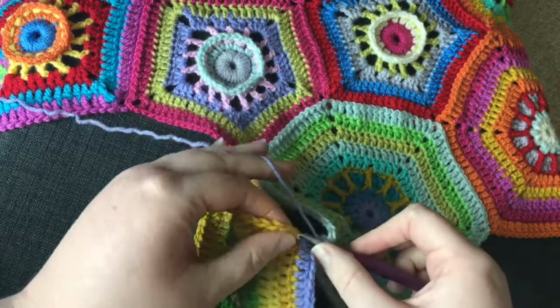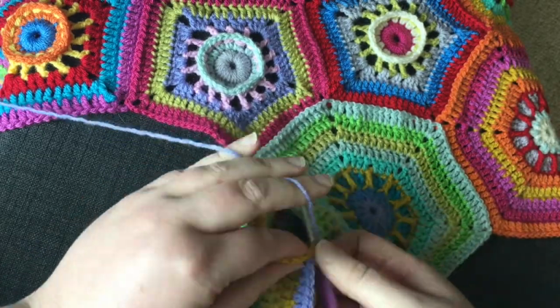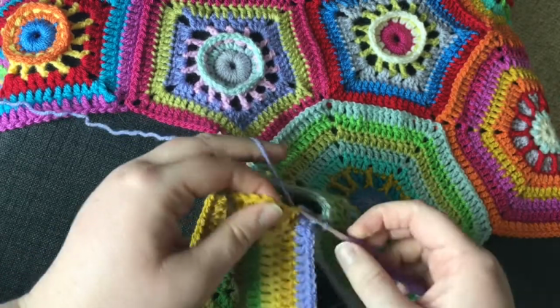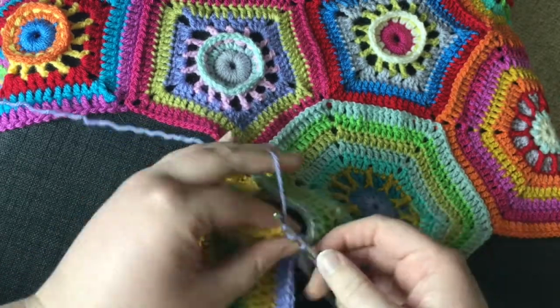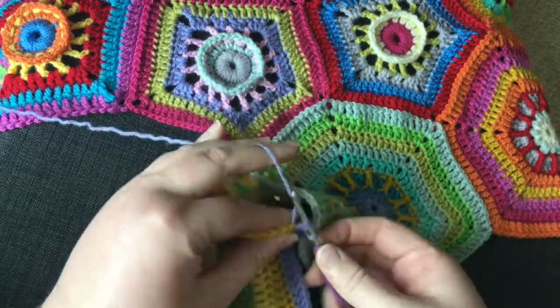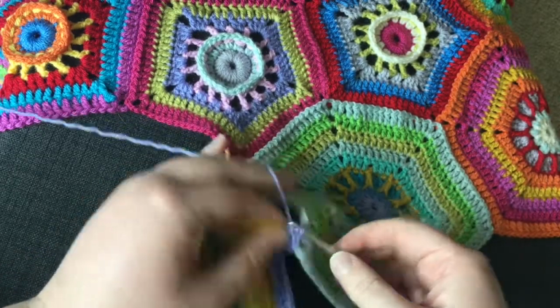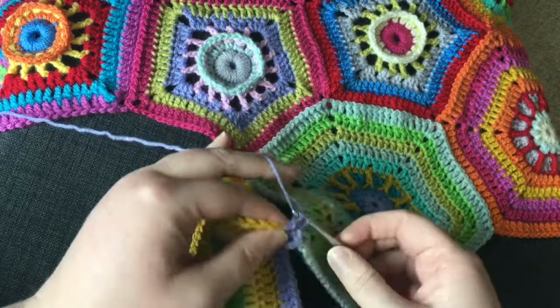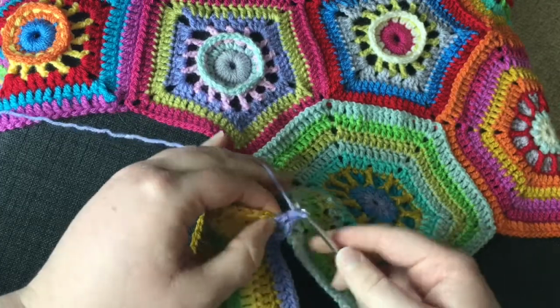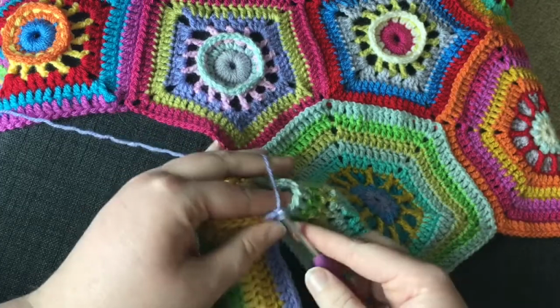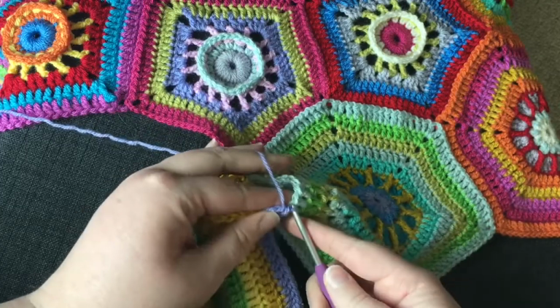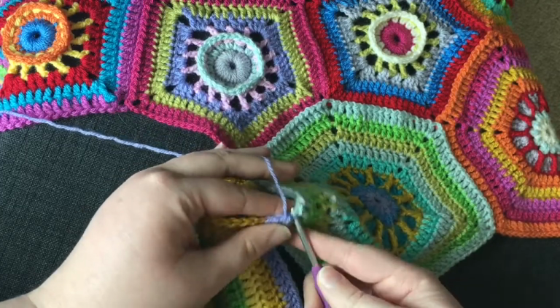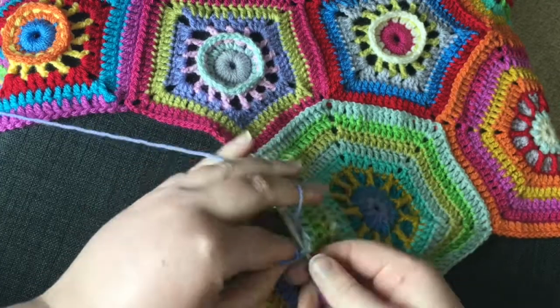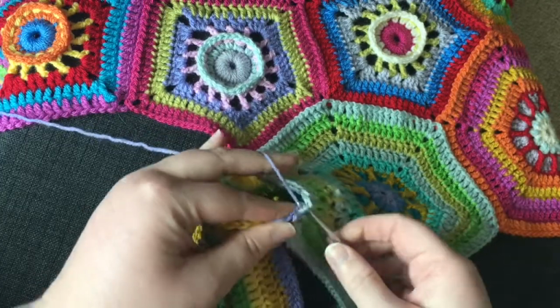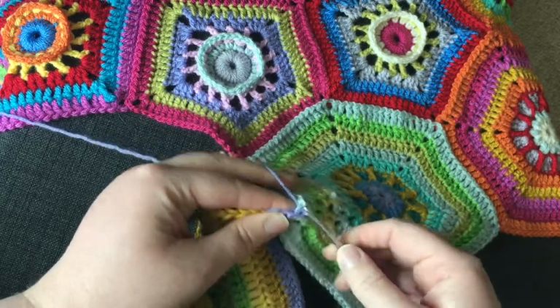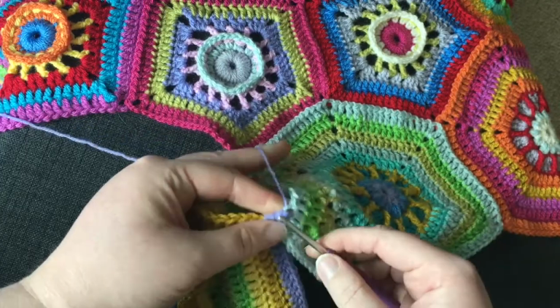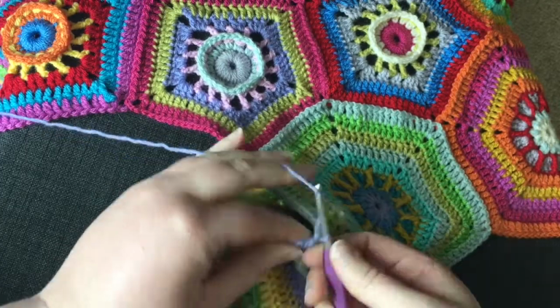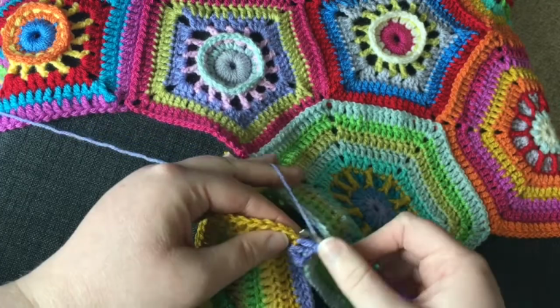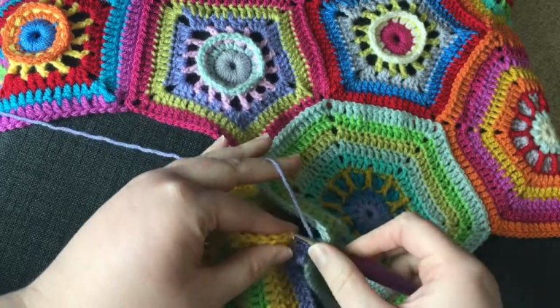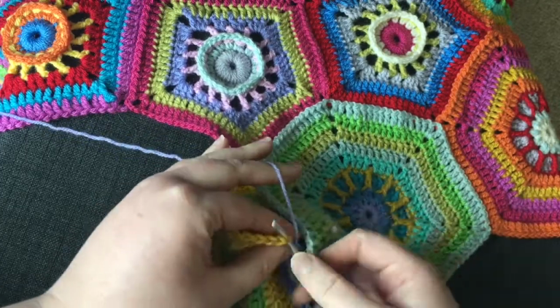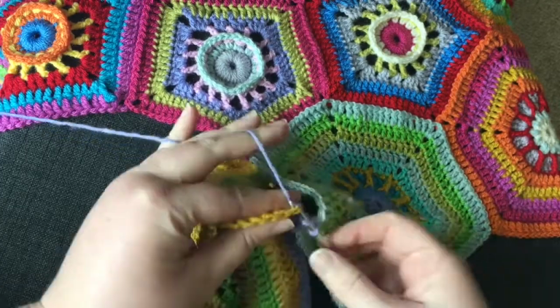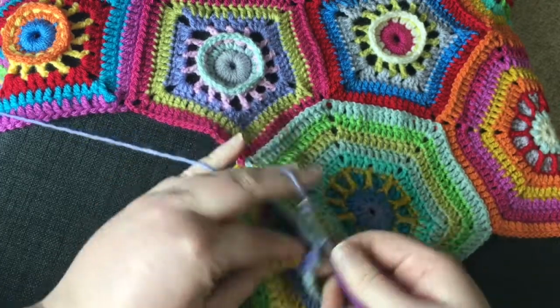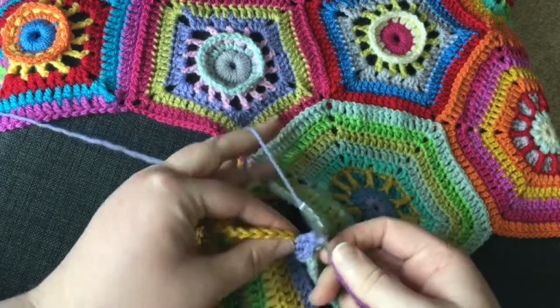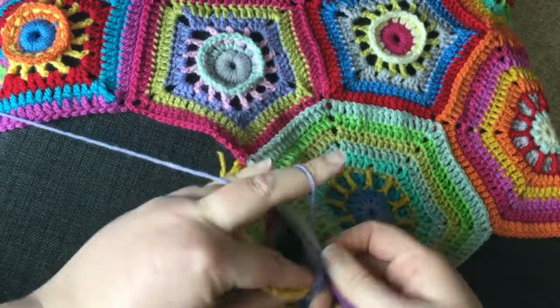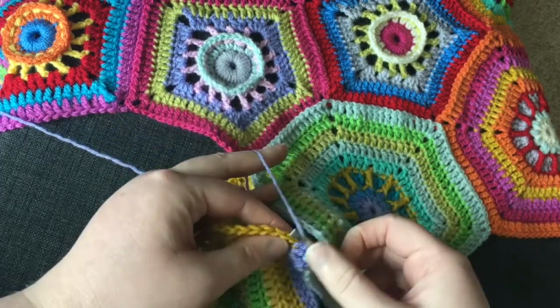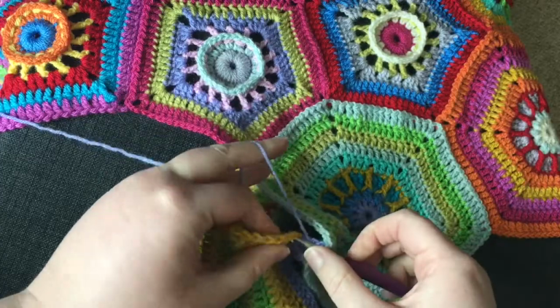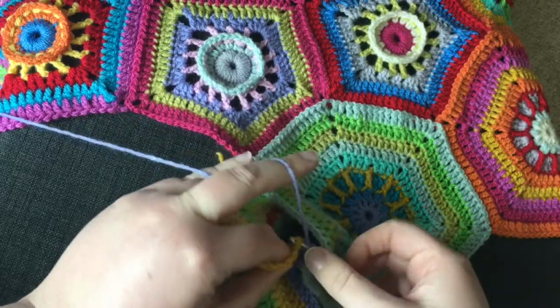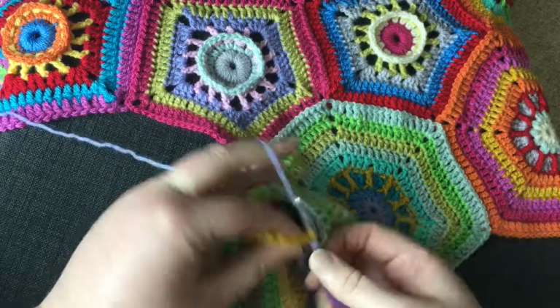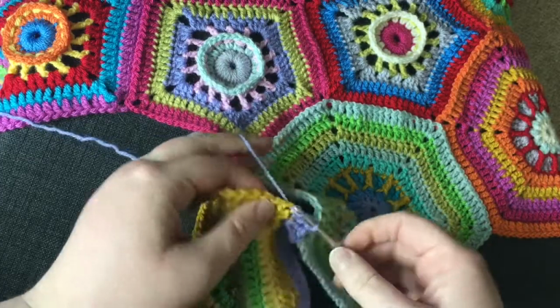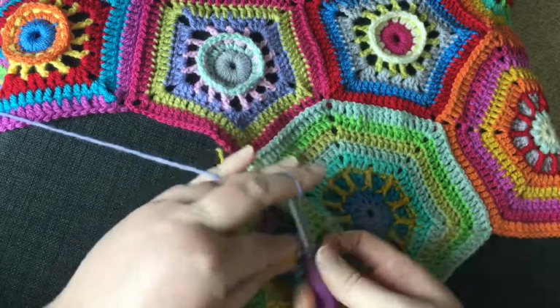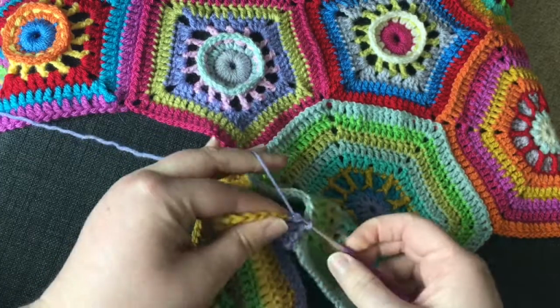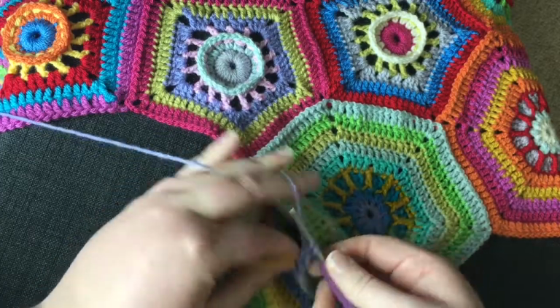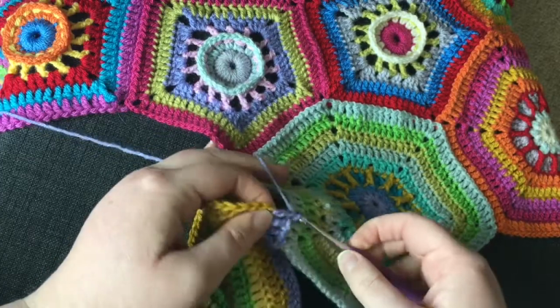You continue with that pattern — double crochet, slip stitch — until you get to the next corner.